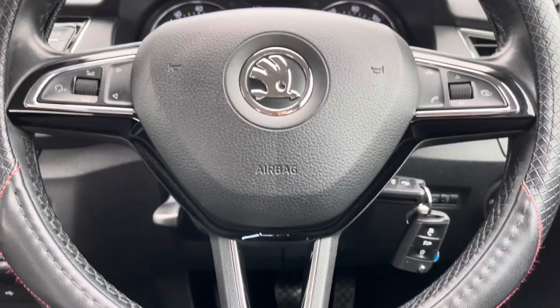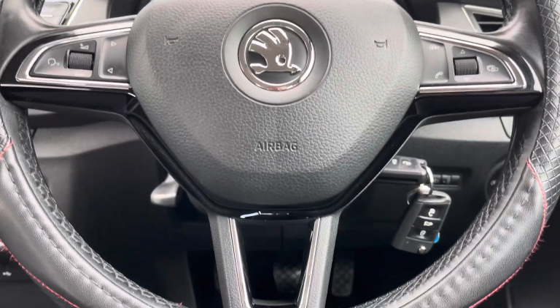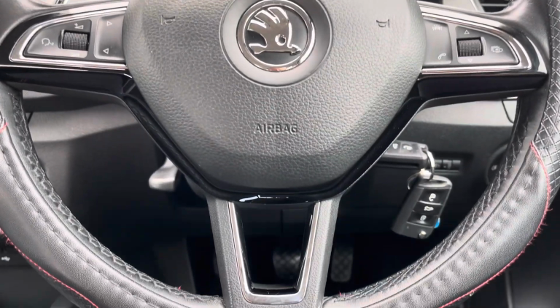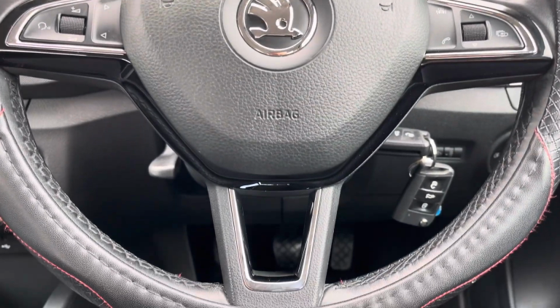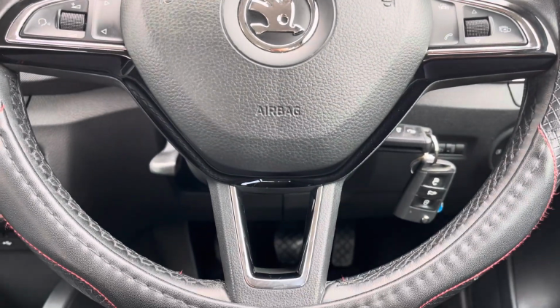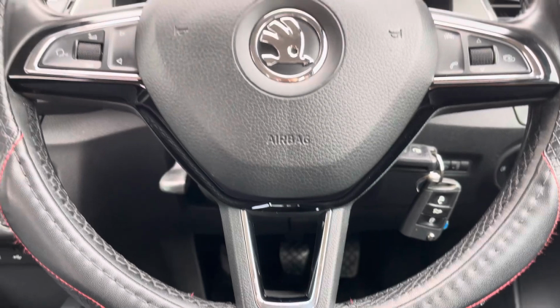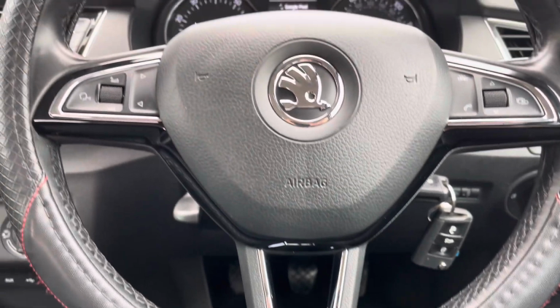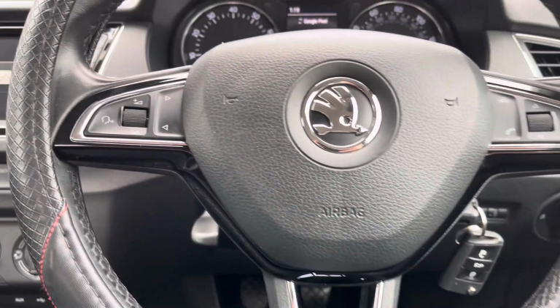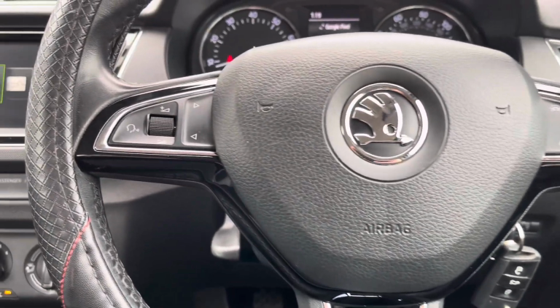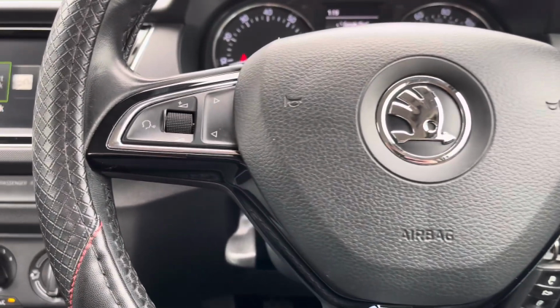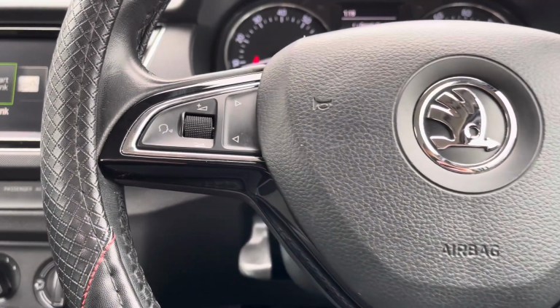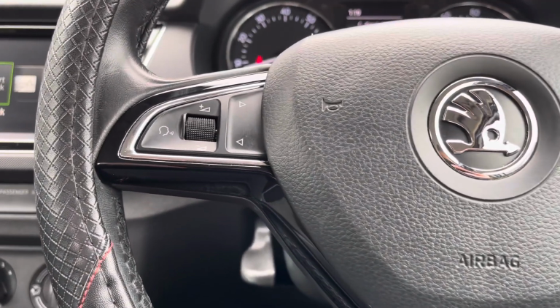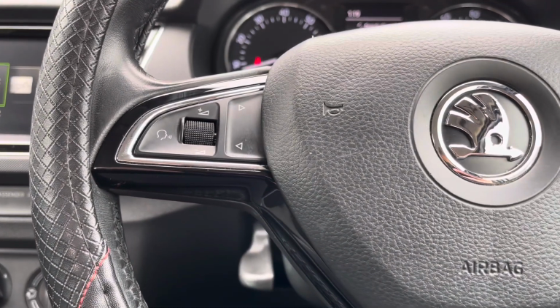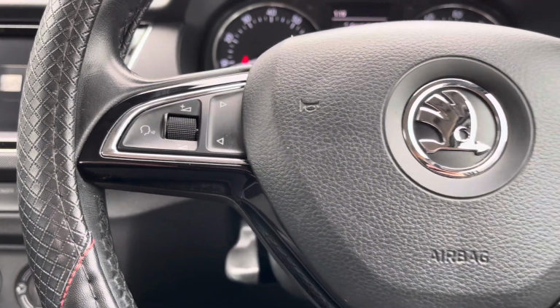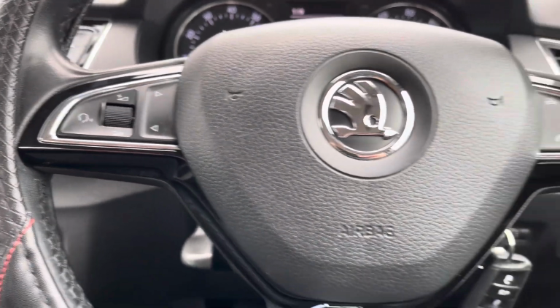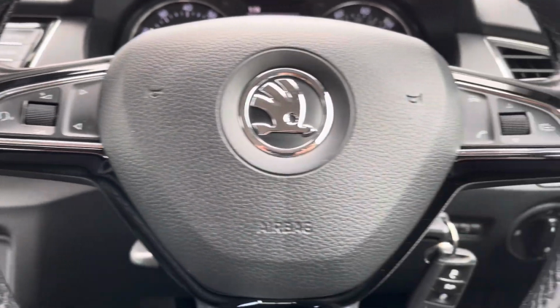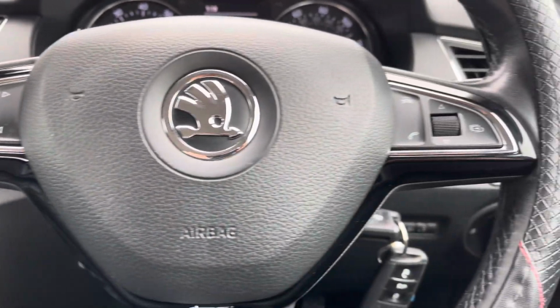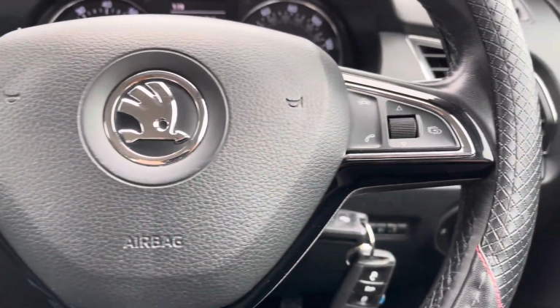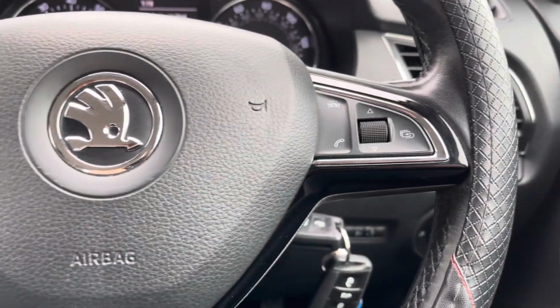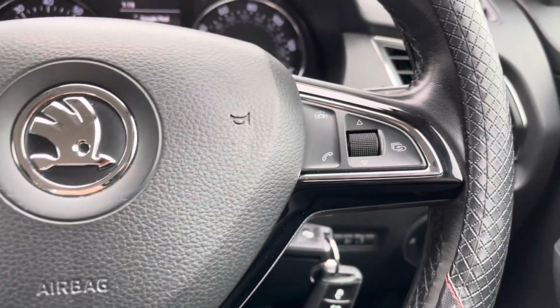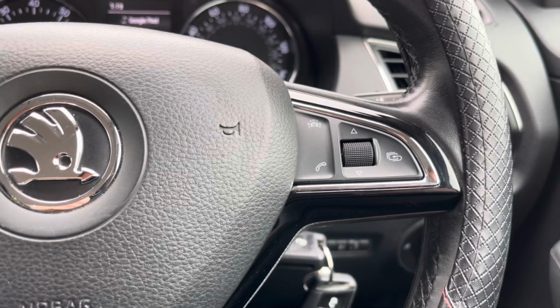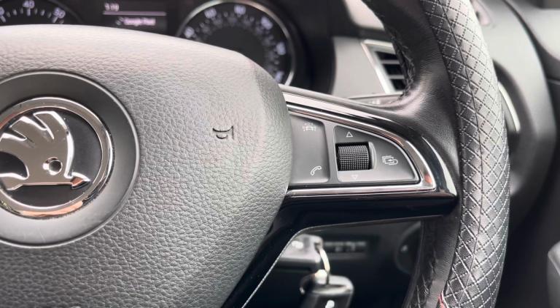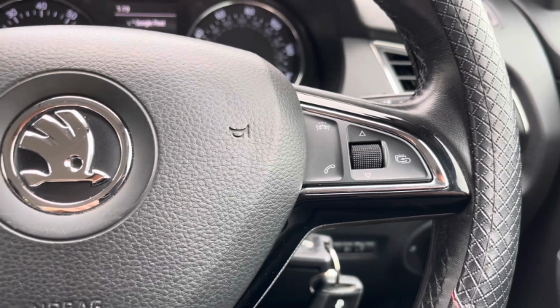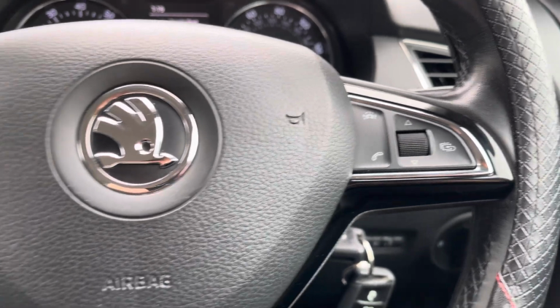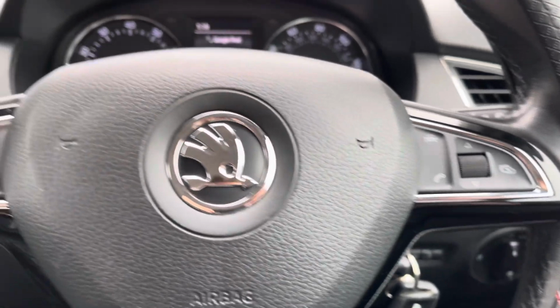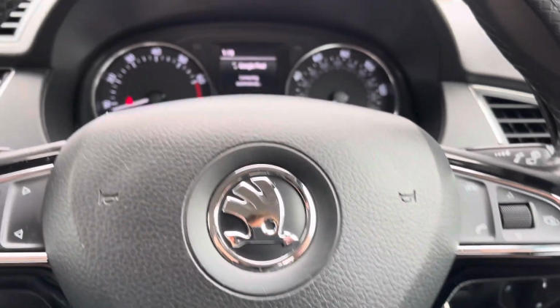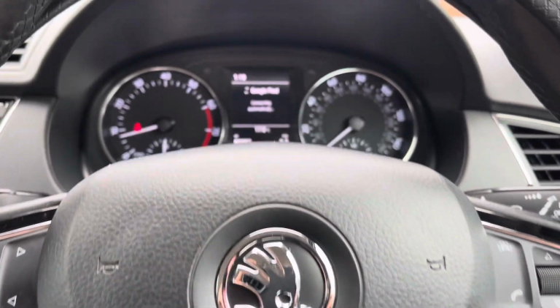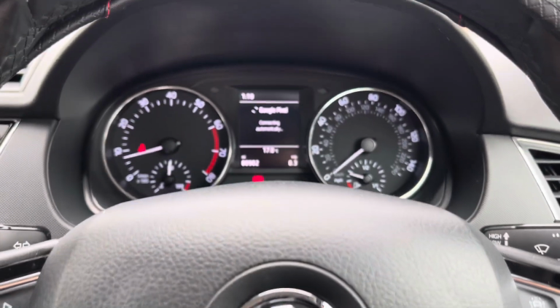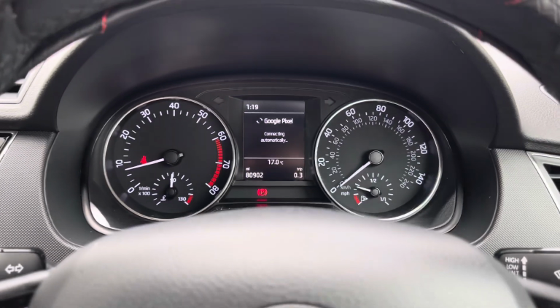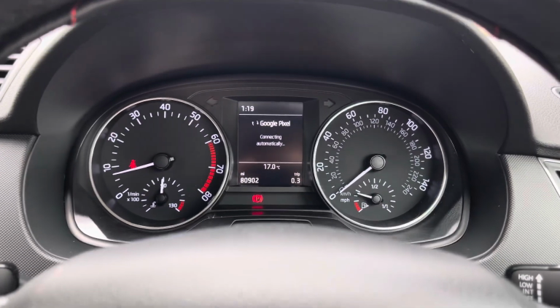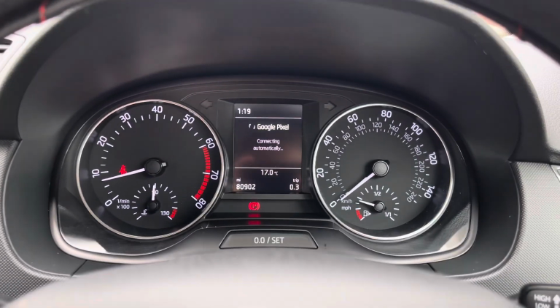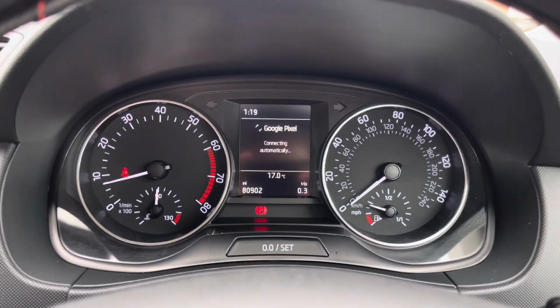Moving on, we have the vehicle's leather wrapped multifunctional steering wheel which provides access to some of the vehicle's features from the comfort of your driving position, and just above we have the analogue dials and central digital display screen.